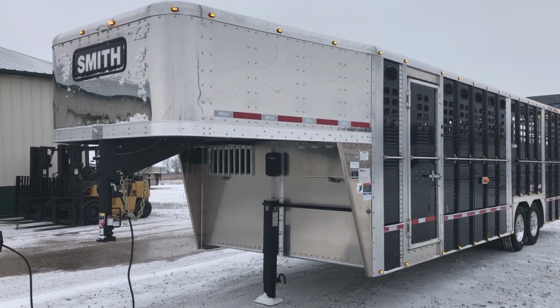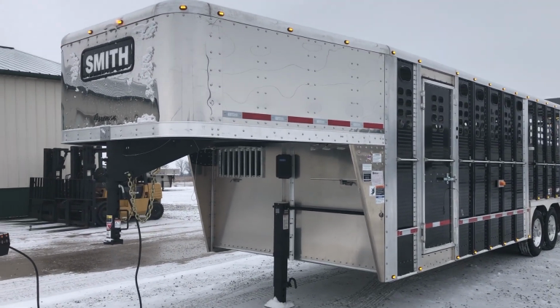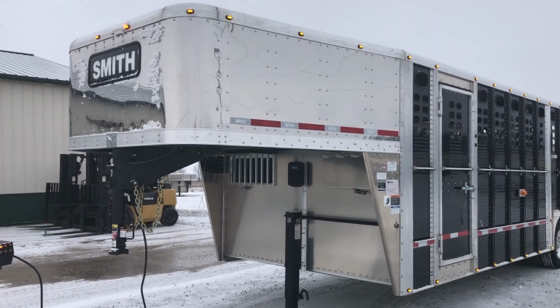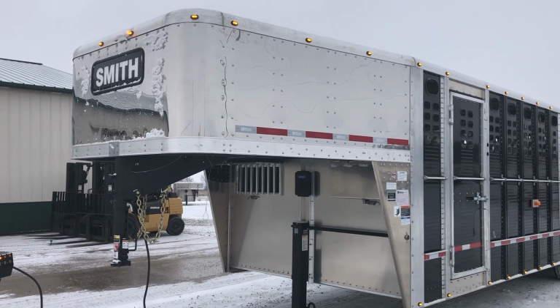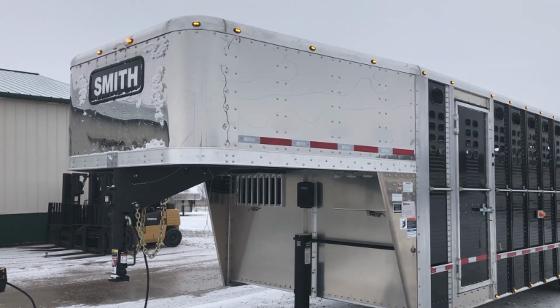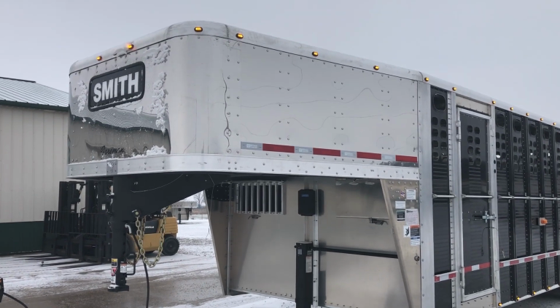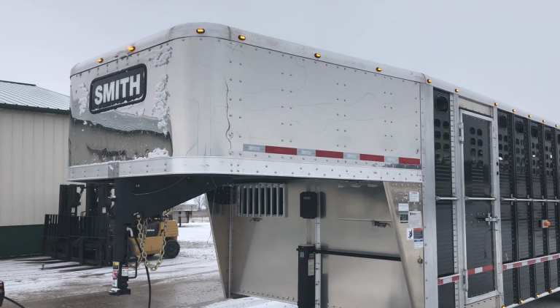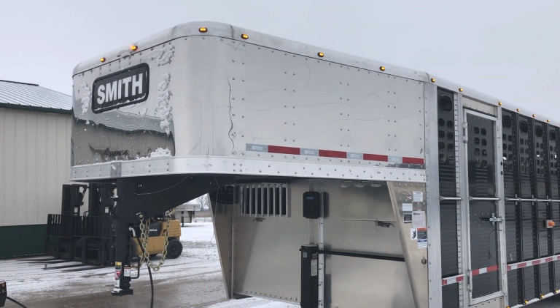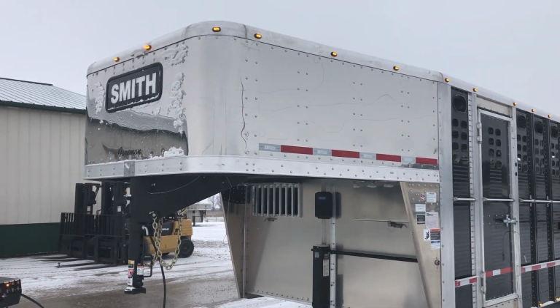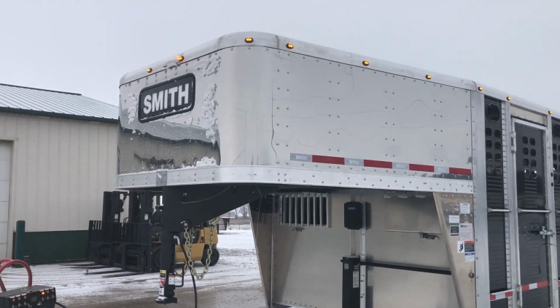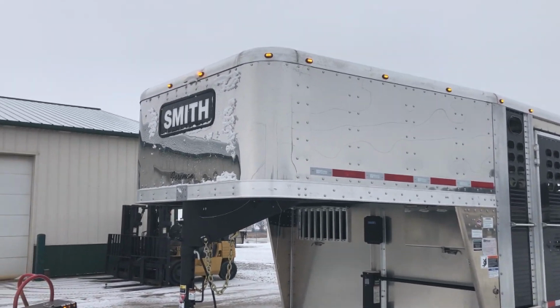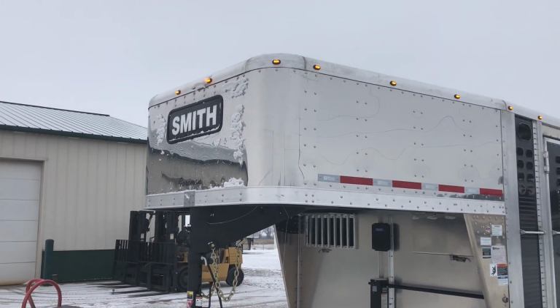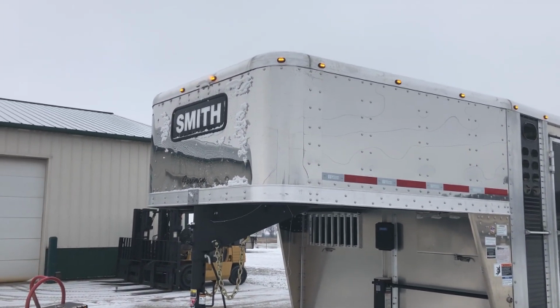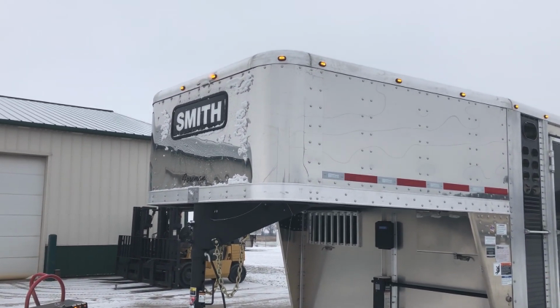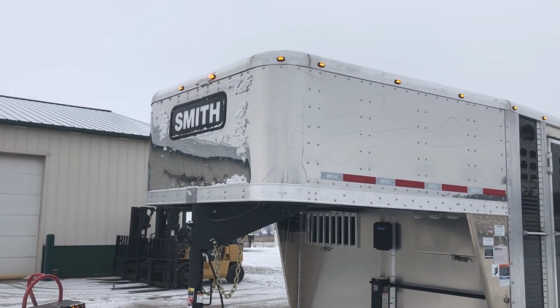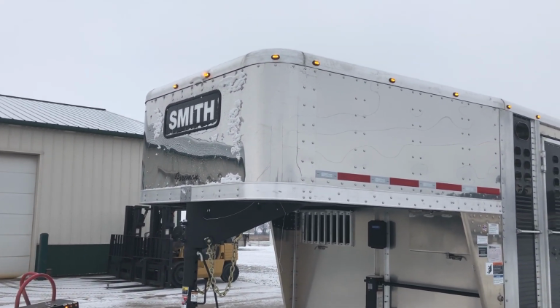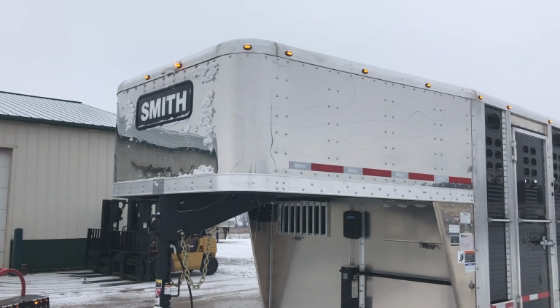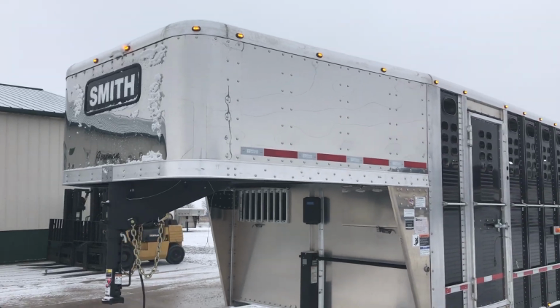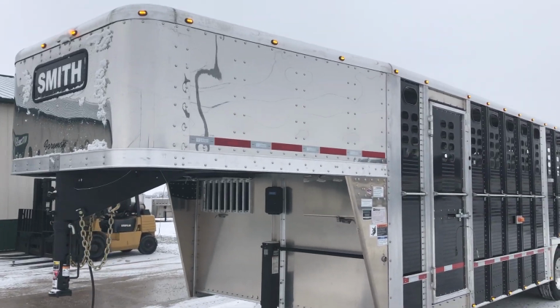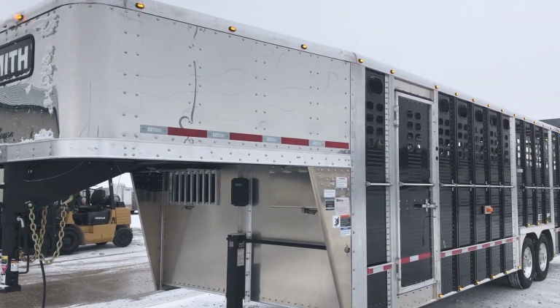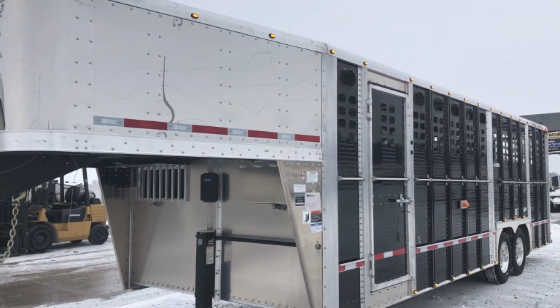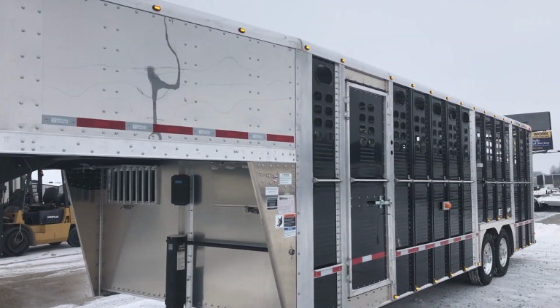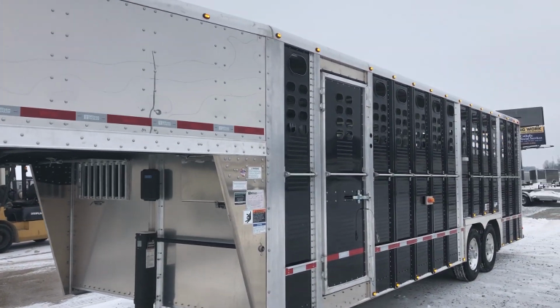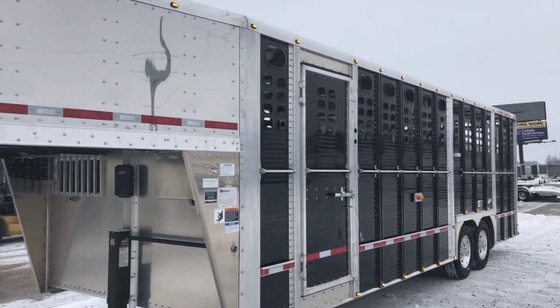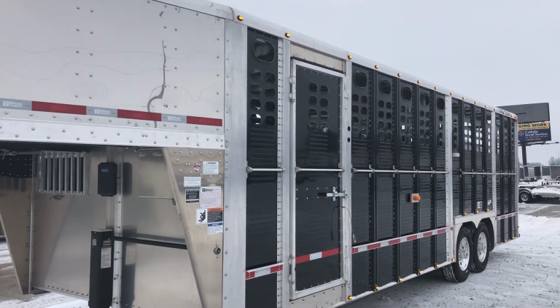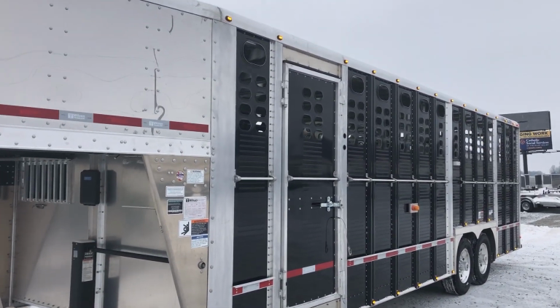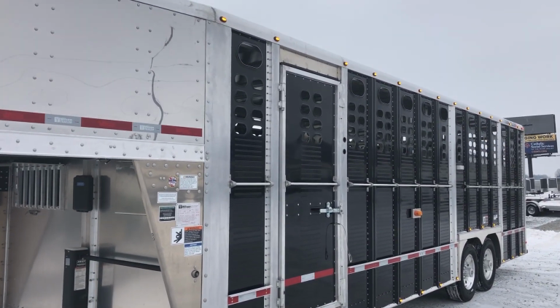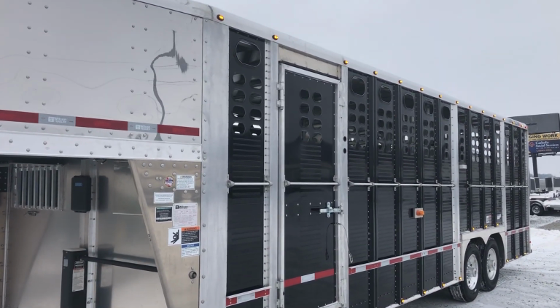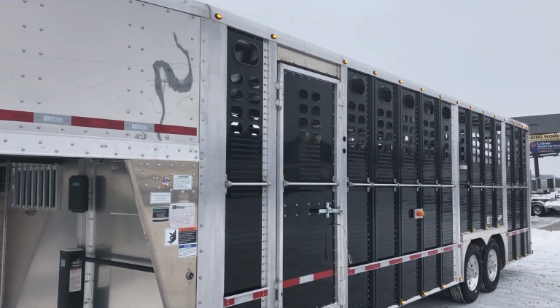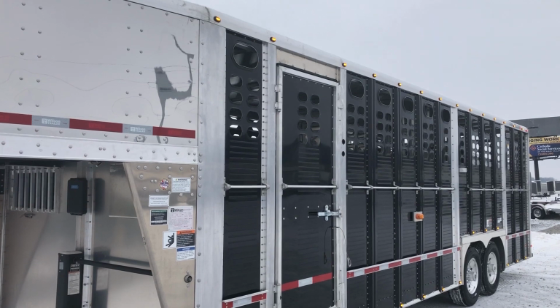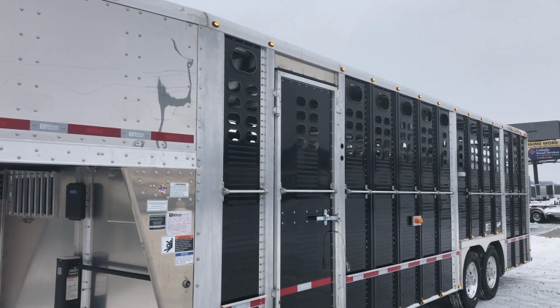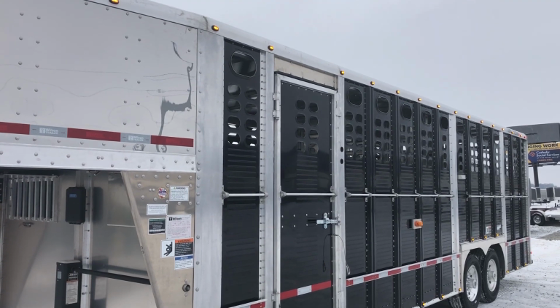As you can see up front here, we've got the shiny stainless steel nose. We went with the porch light and name sign up front. Down the side here we went with the black sidewalls with the cattle punch pattern.